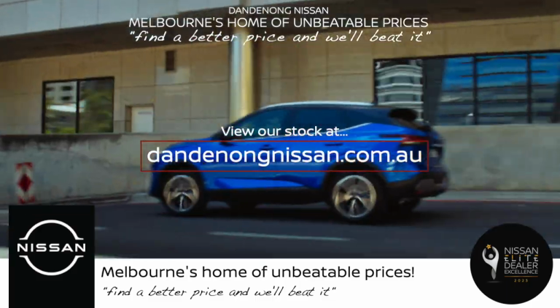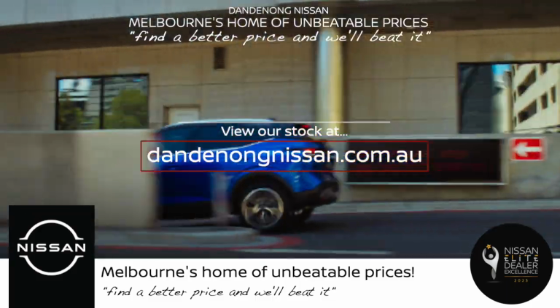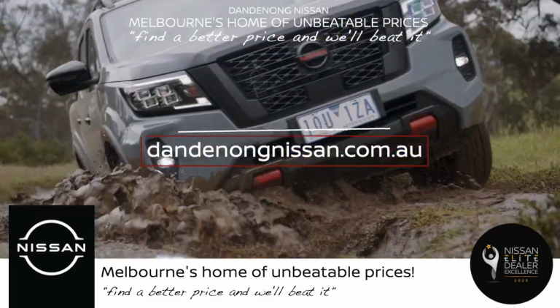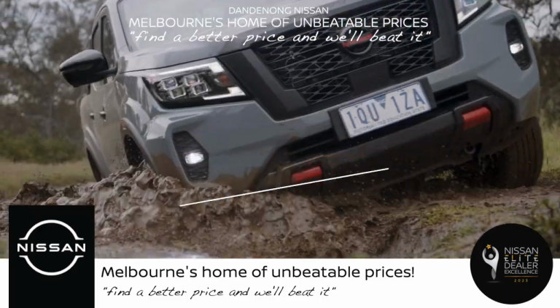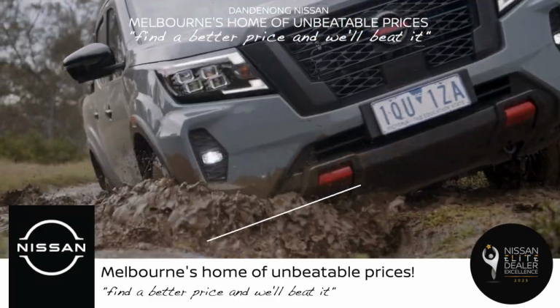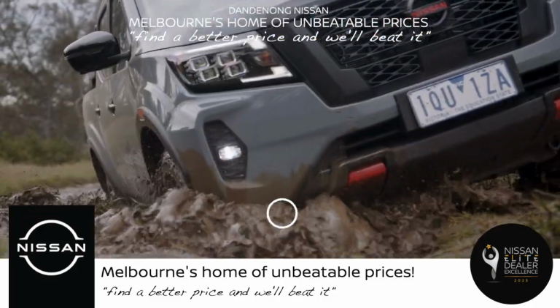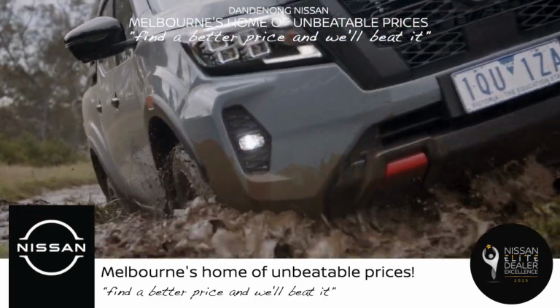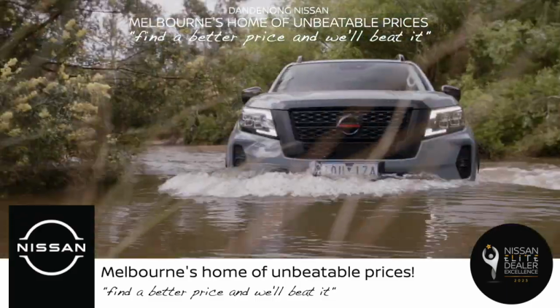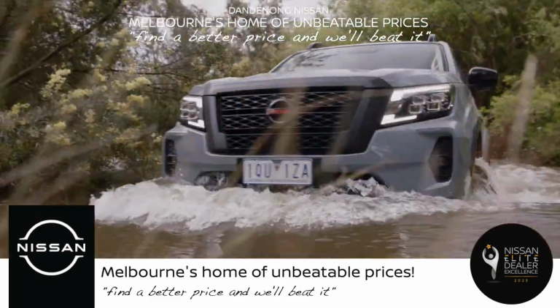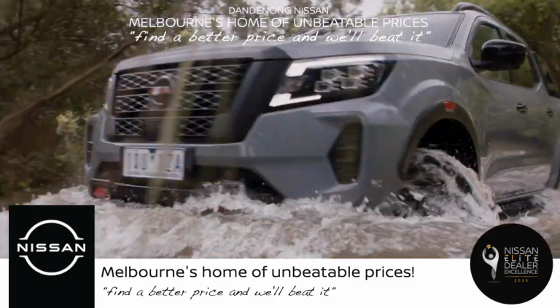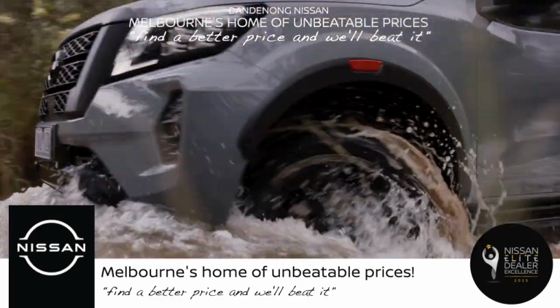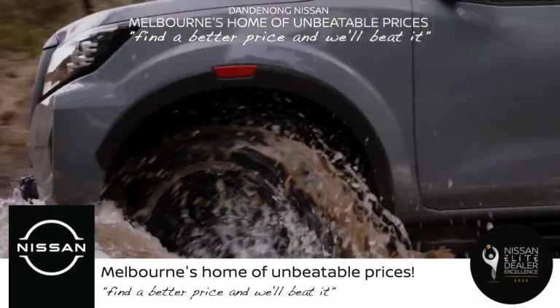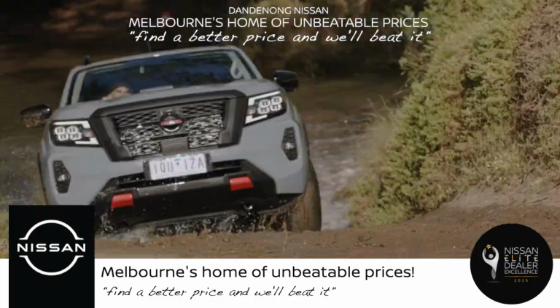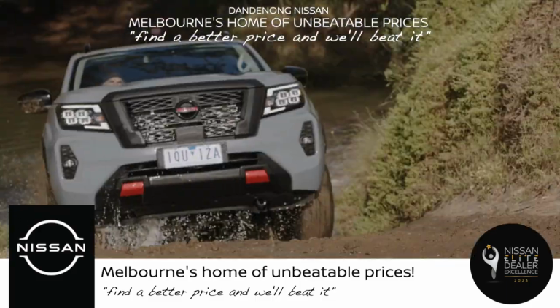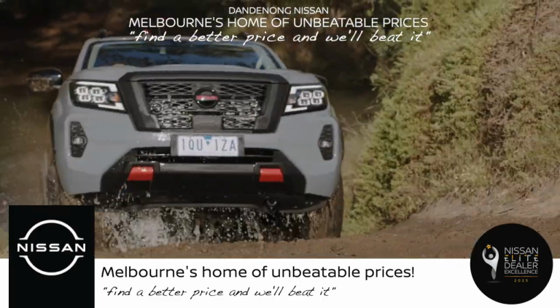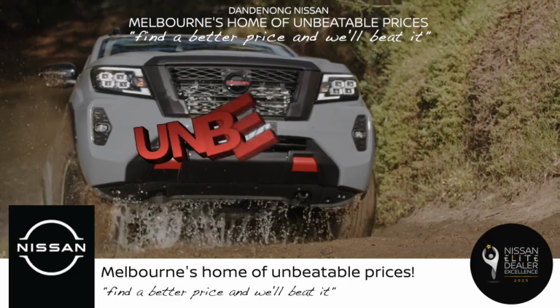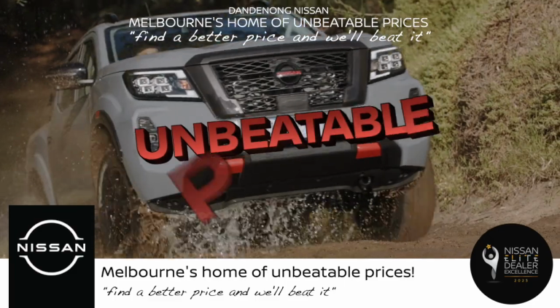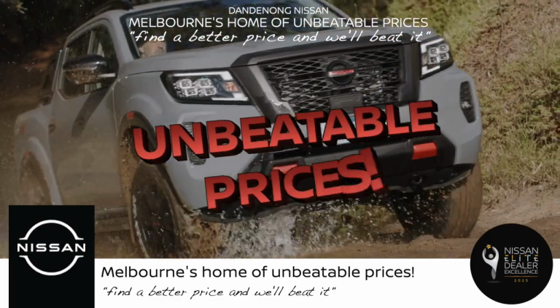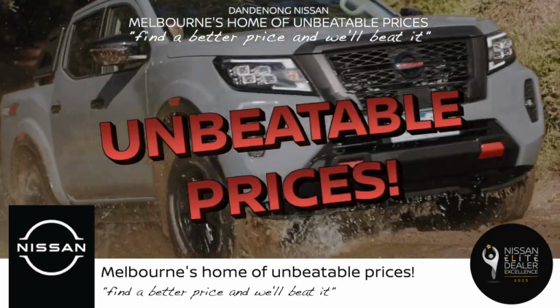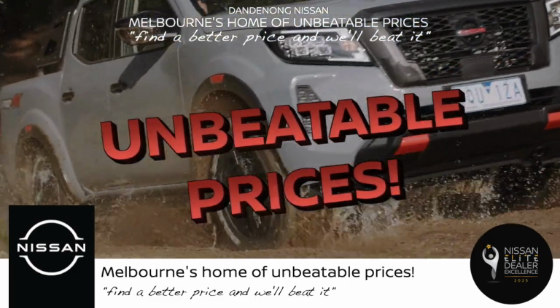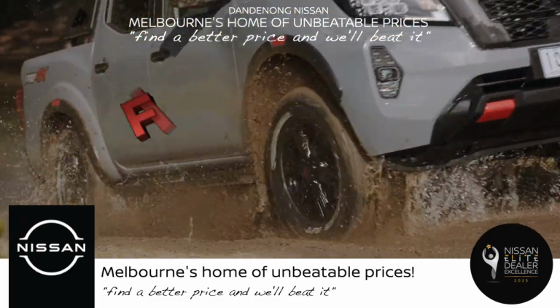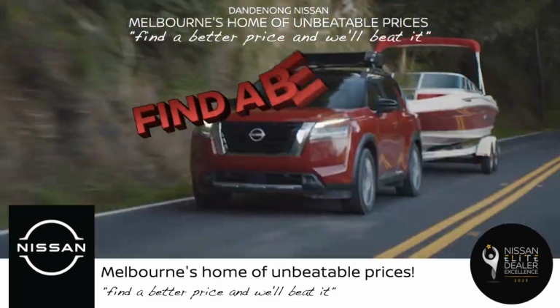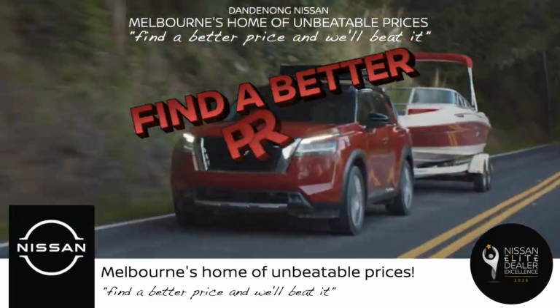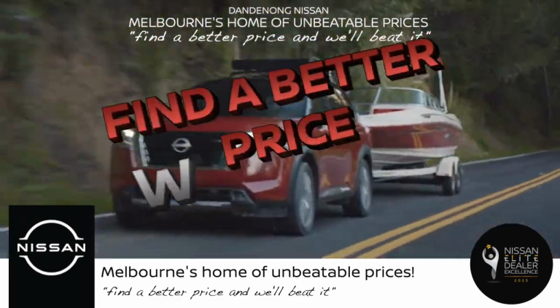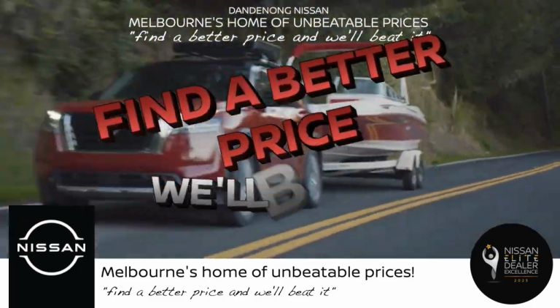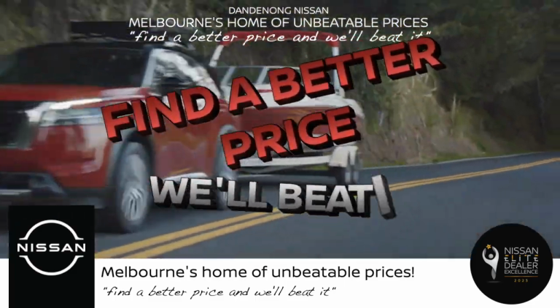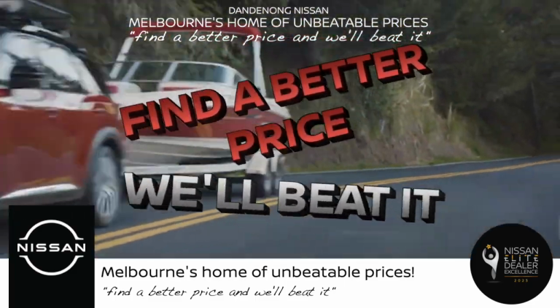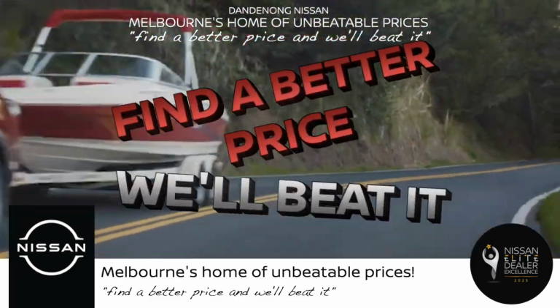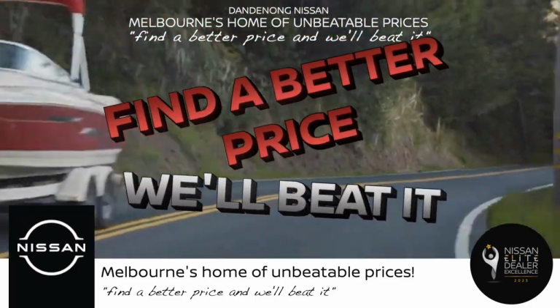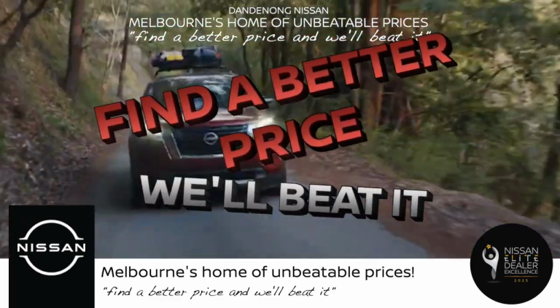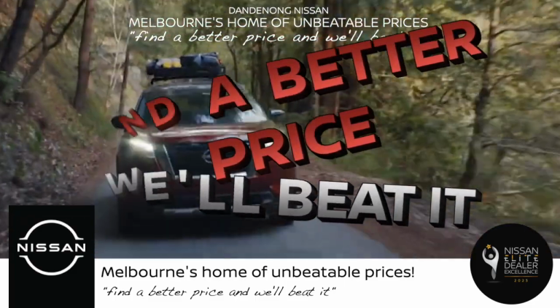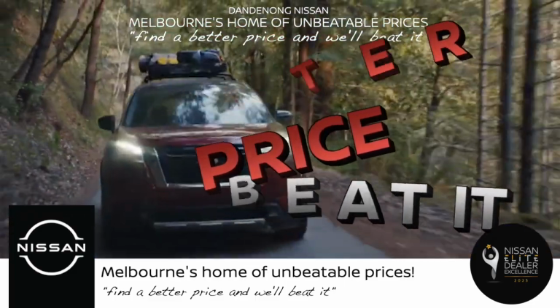These offers won't last long, so act fast. Head down to Dandenong Nissan today — Melbourne's home of unbeatable prices. Find a better price and we'll beat it. Visit us now and drive away with an incredible deal.